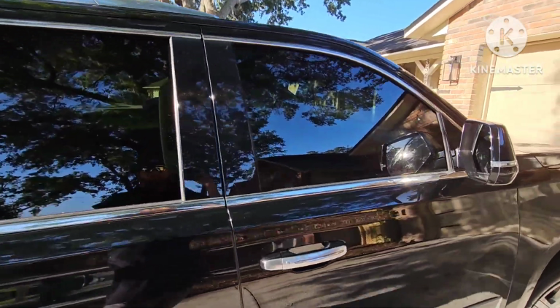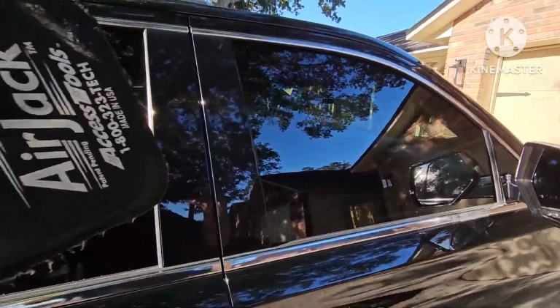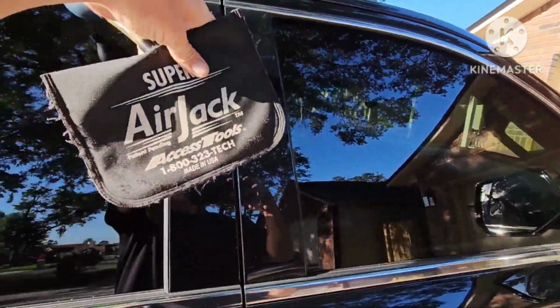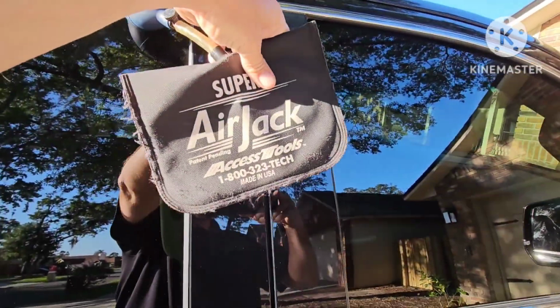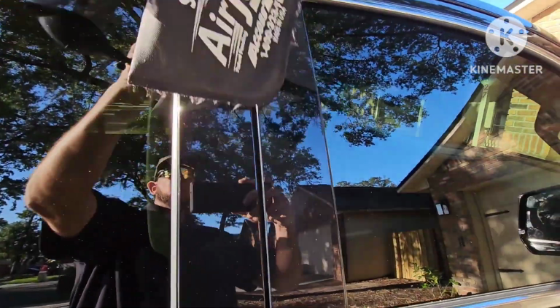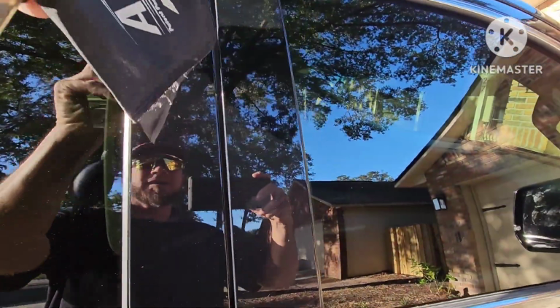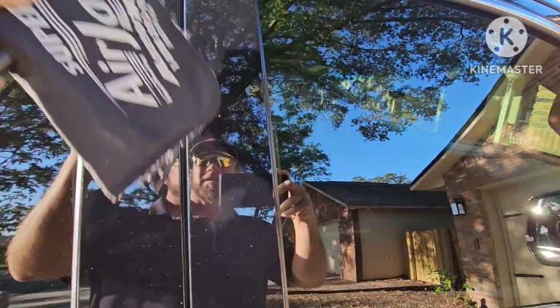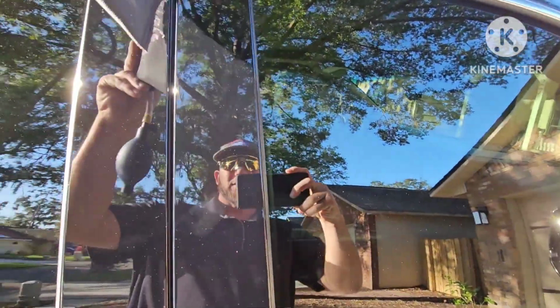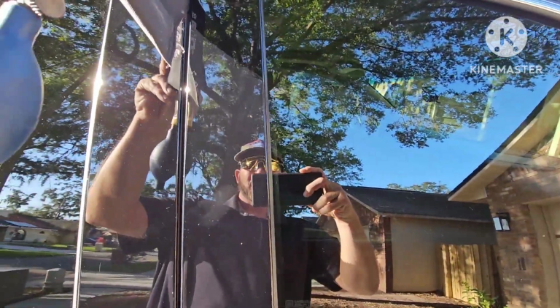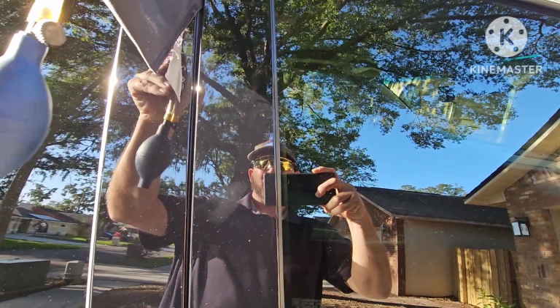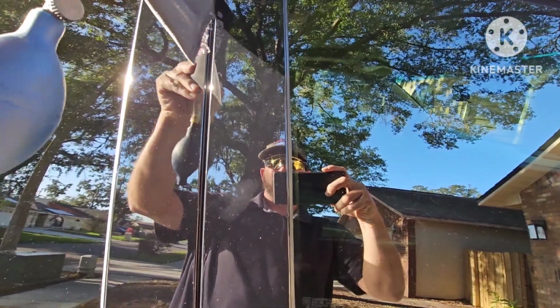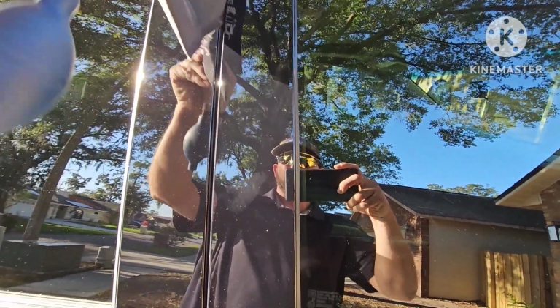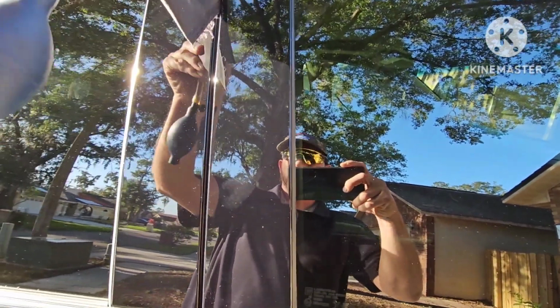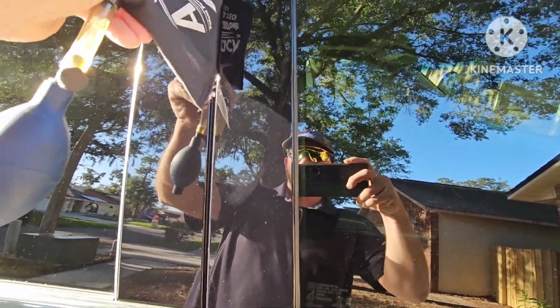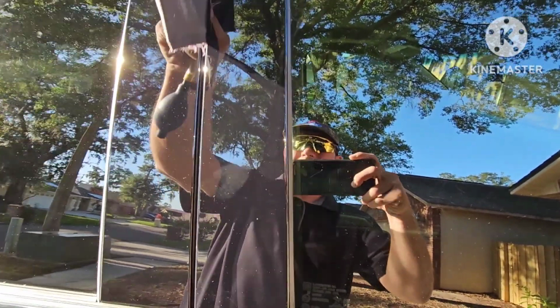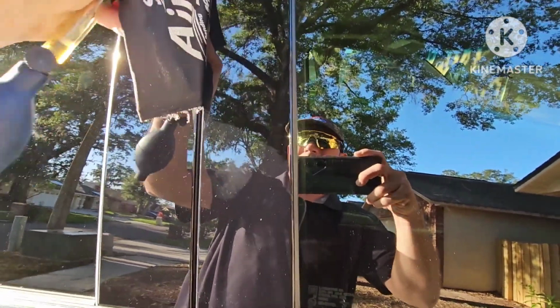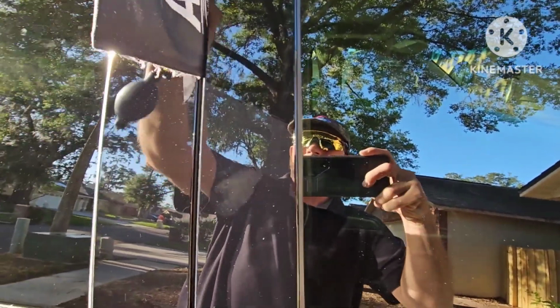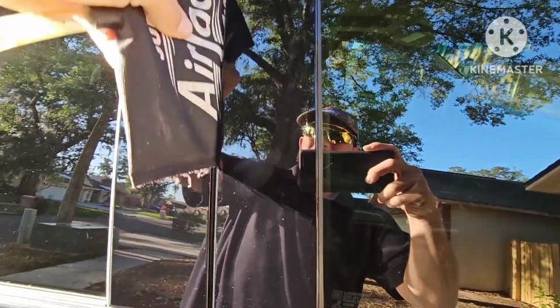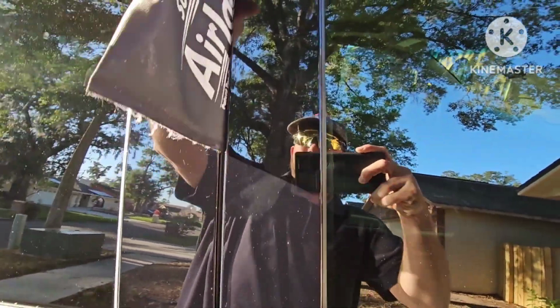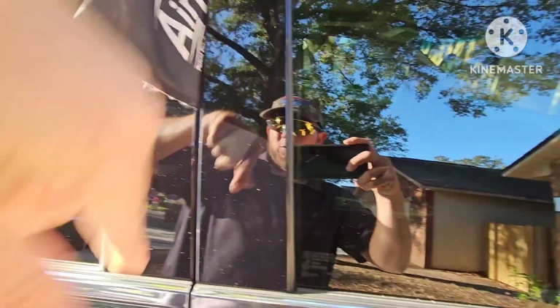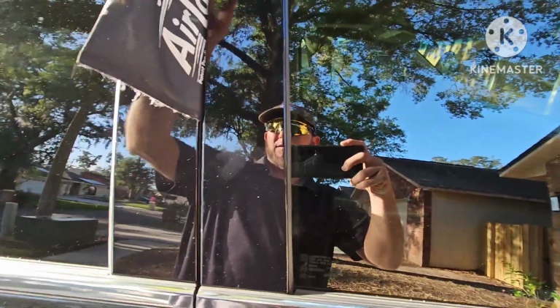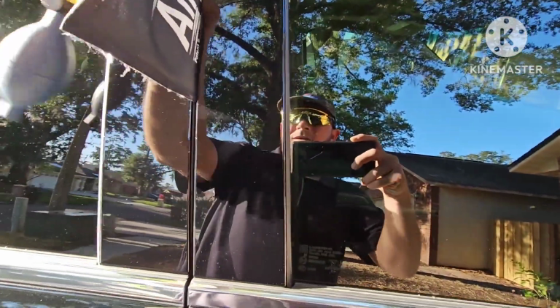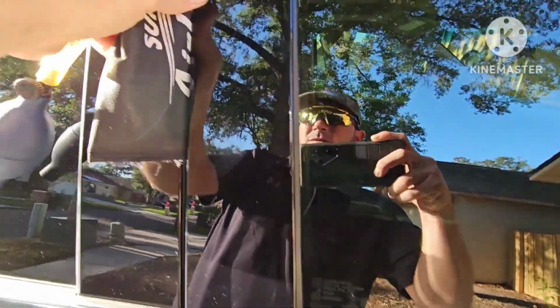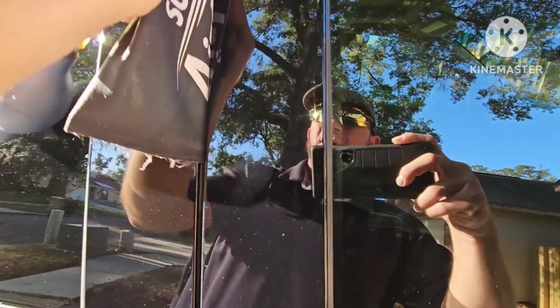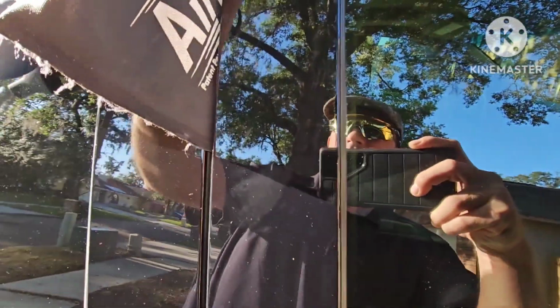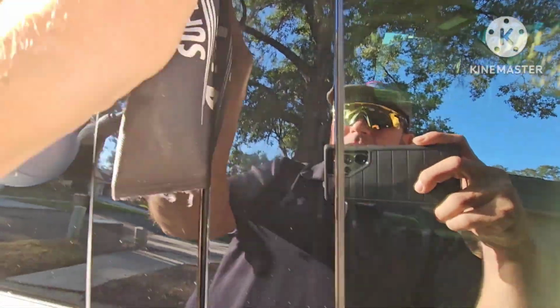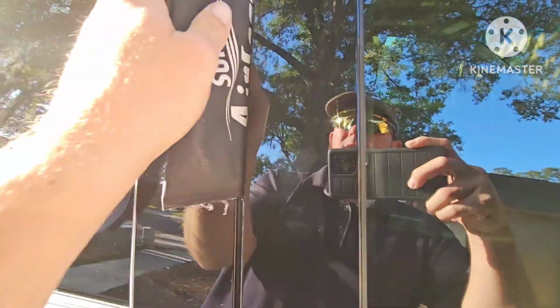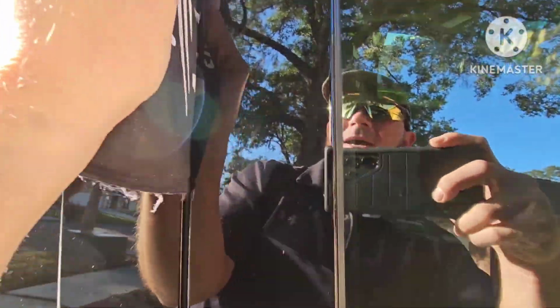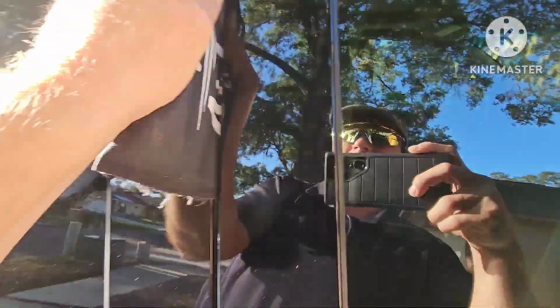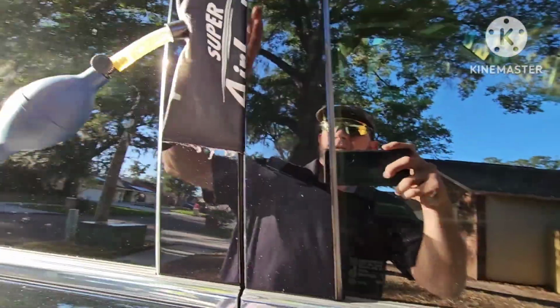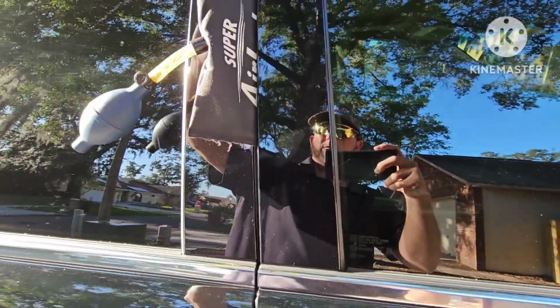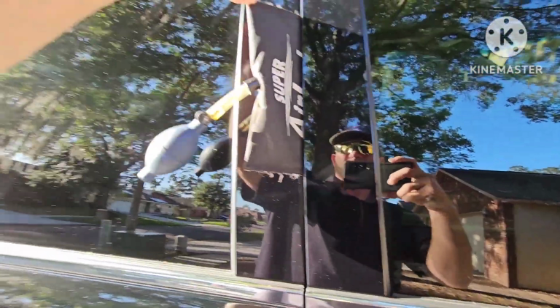Deflate the bag and then we're going to stick it into the door frame. You can stick it in anywhere it'll fit — top or bottom. Doesn't really matter.